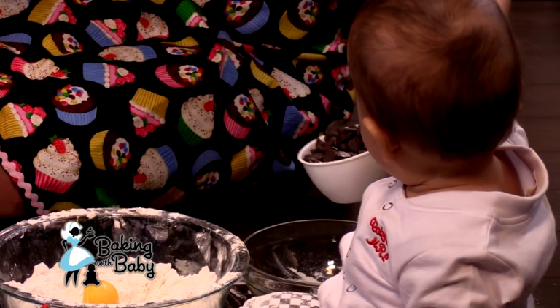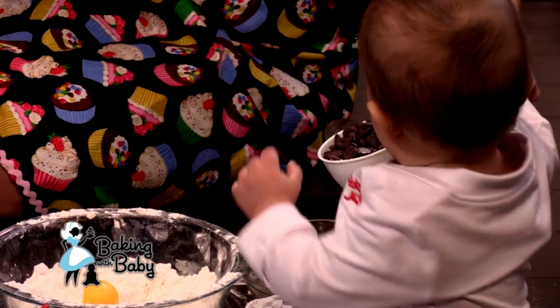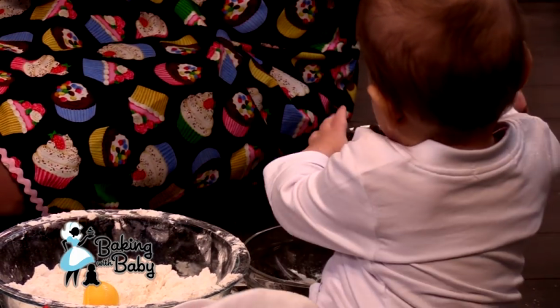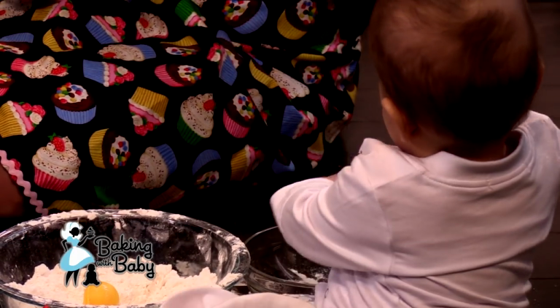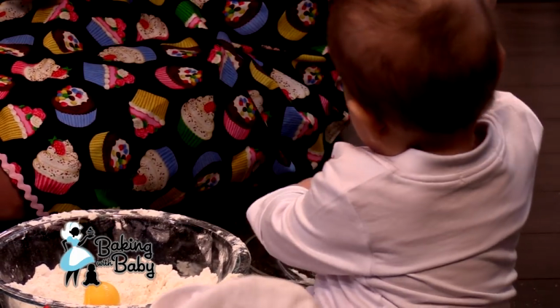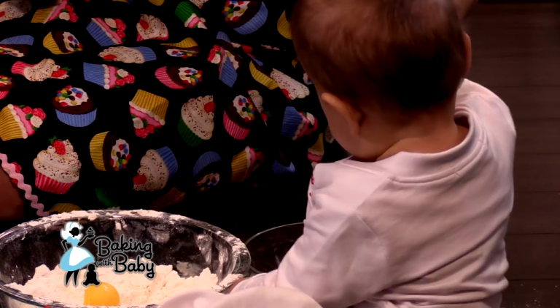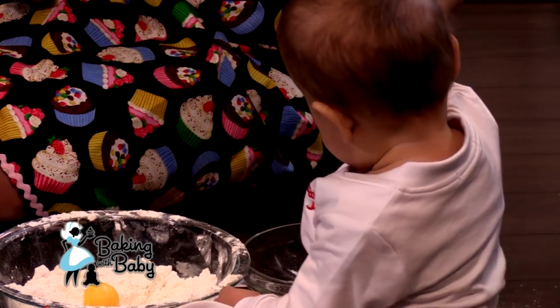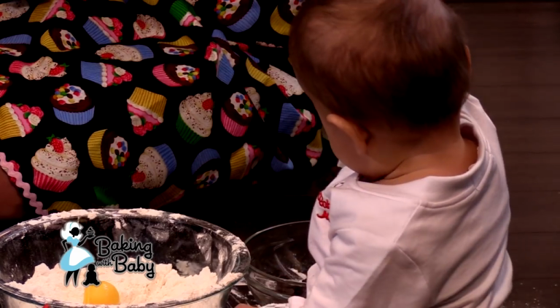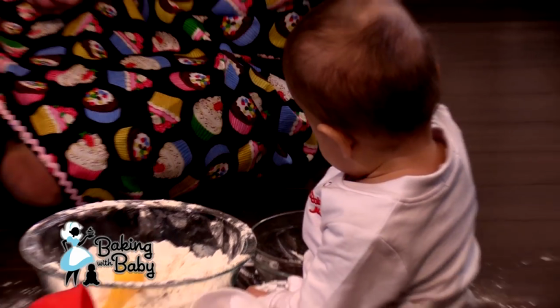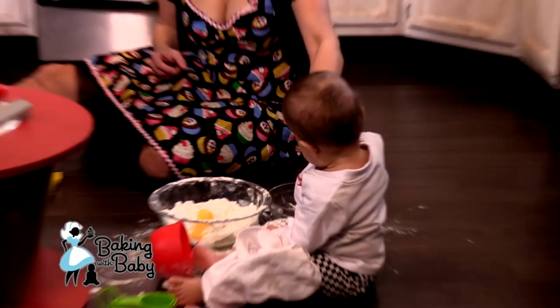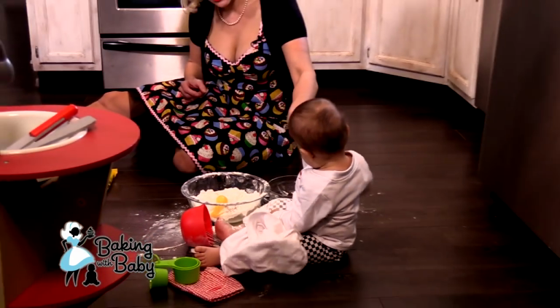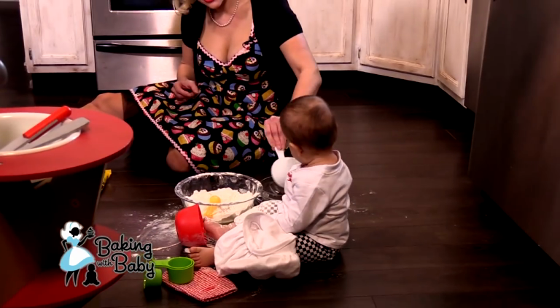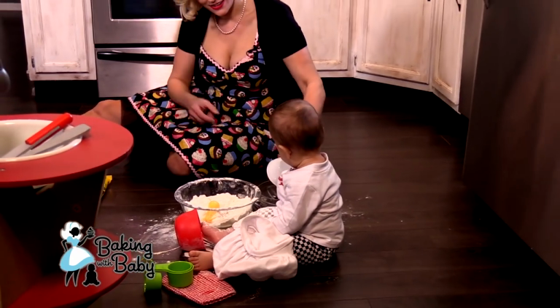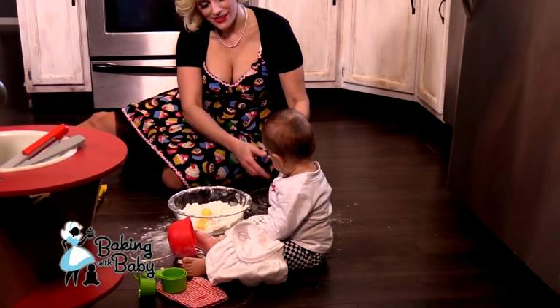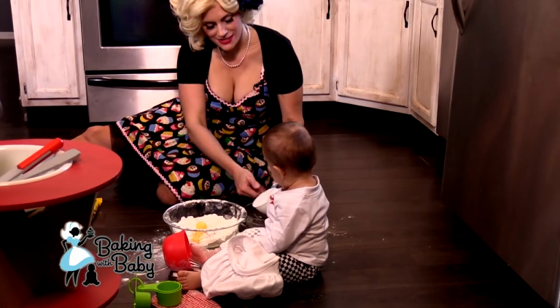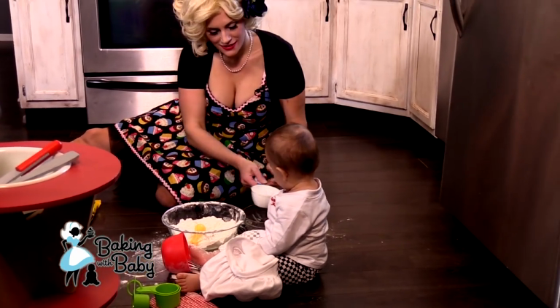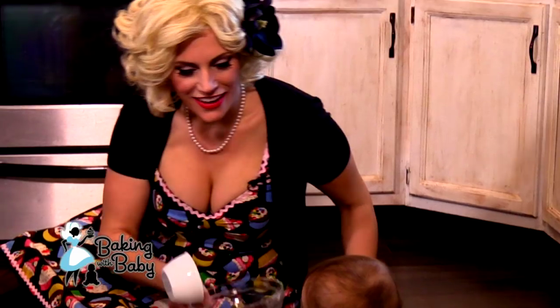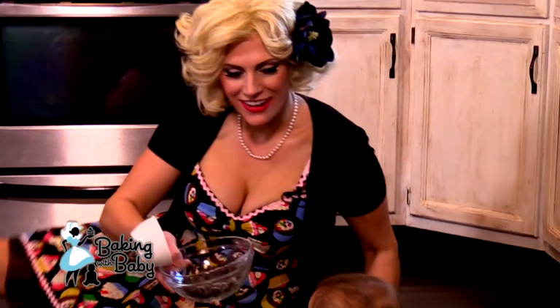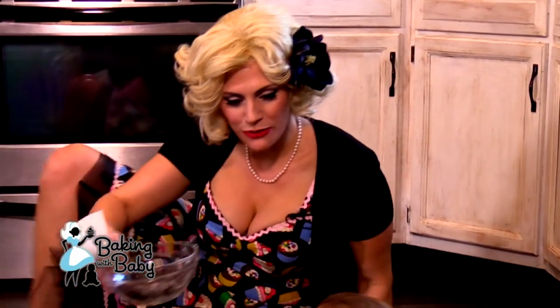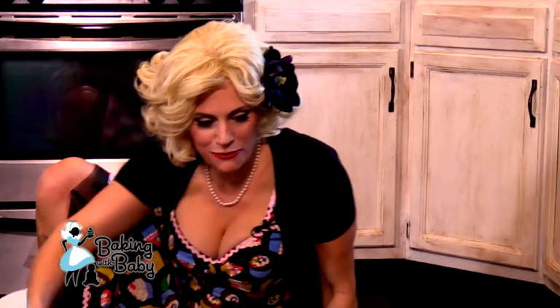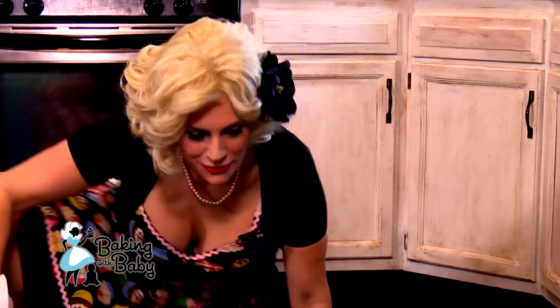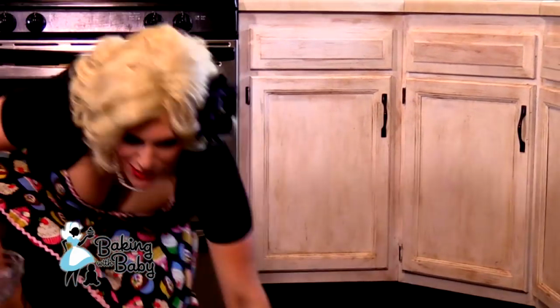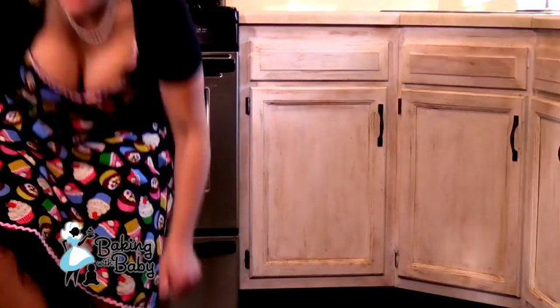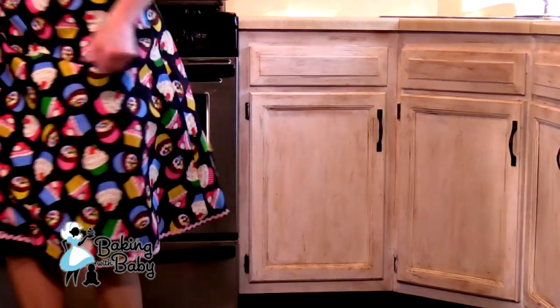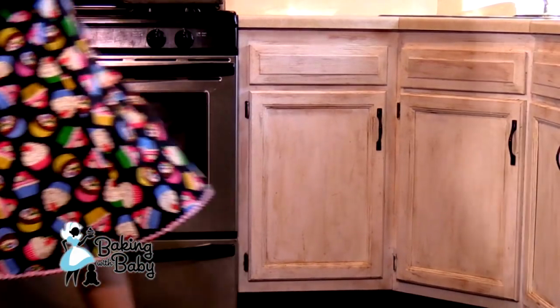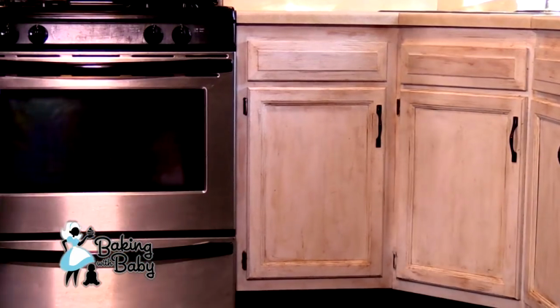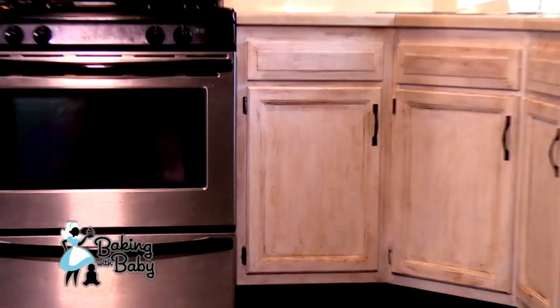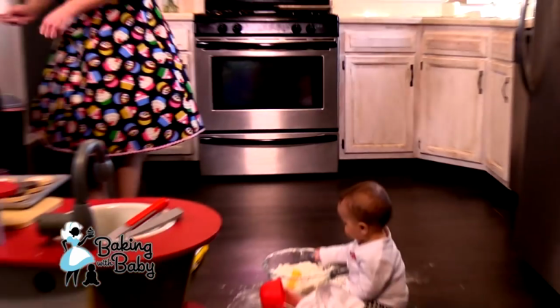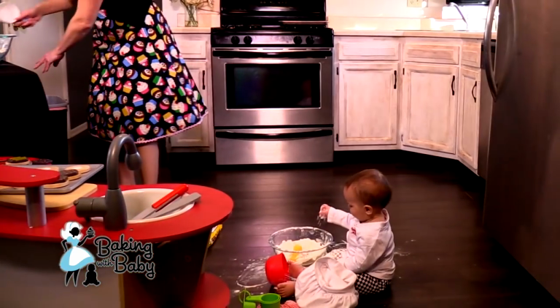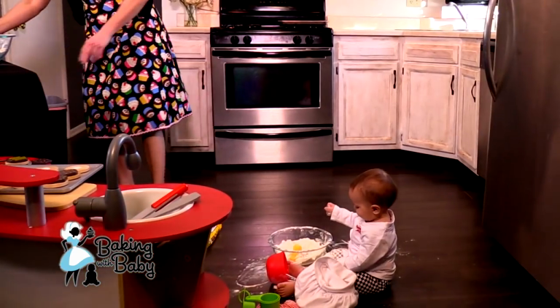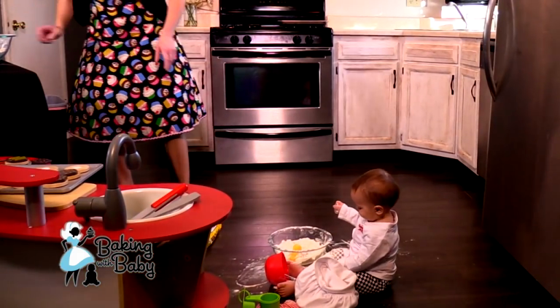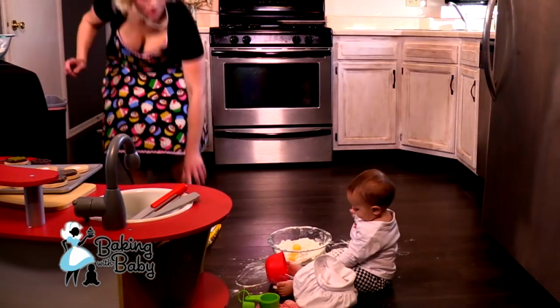So baby chef is going to dump in one cup of chocolate chips. And we're going to mix in our chocolate chips in our dough. So it should be just about ready to go.